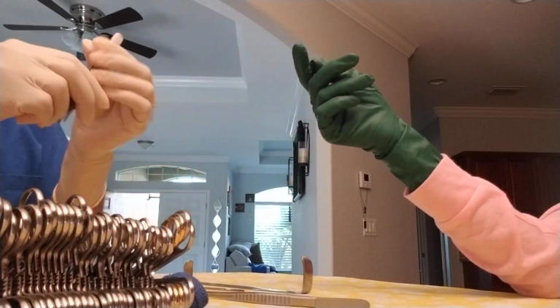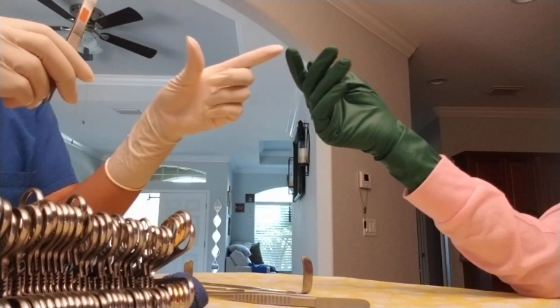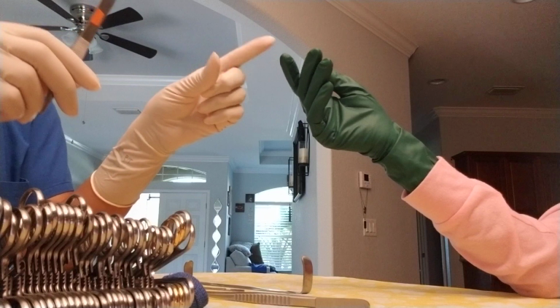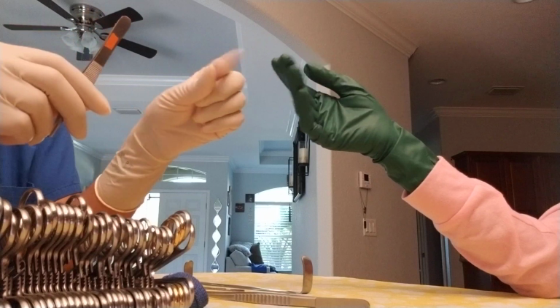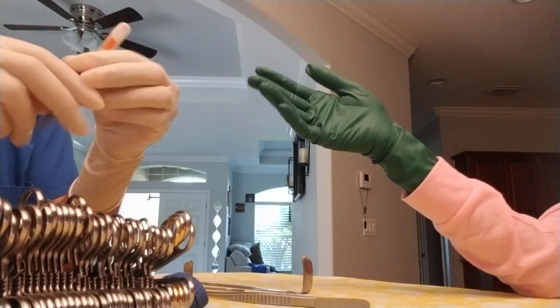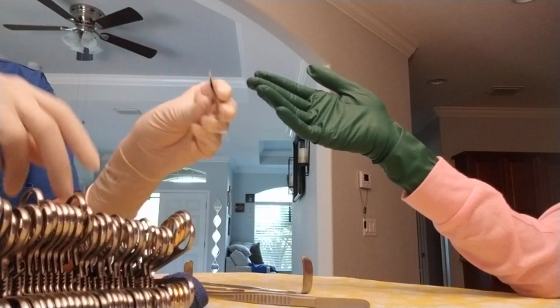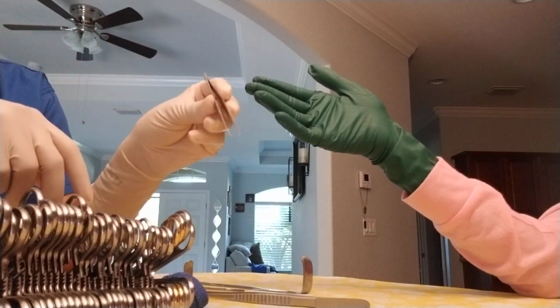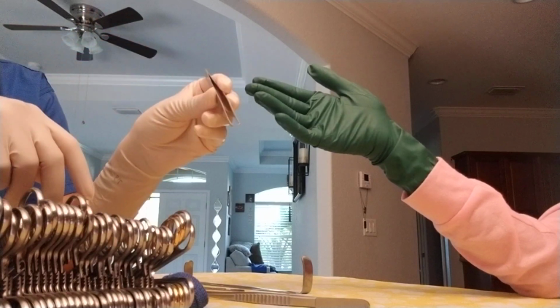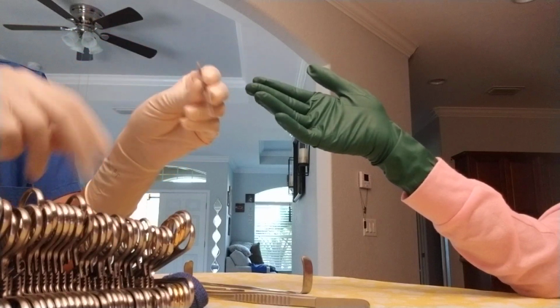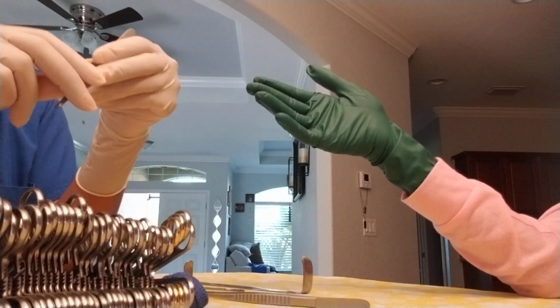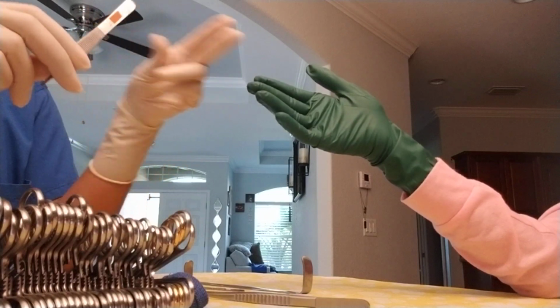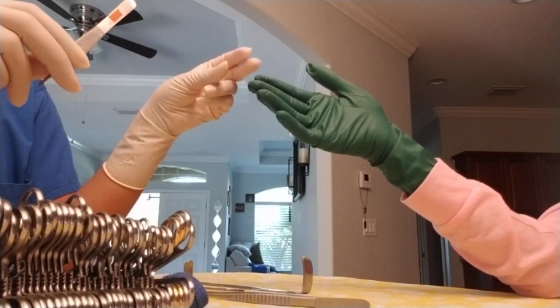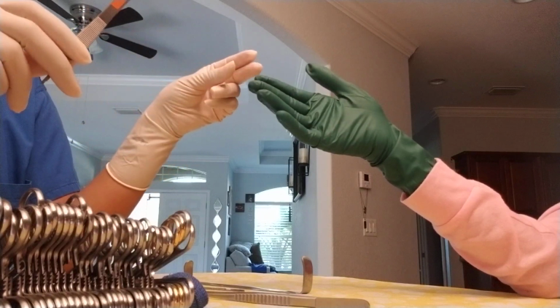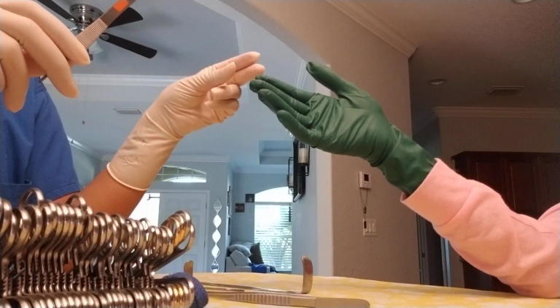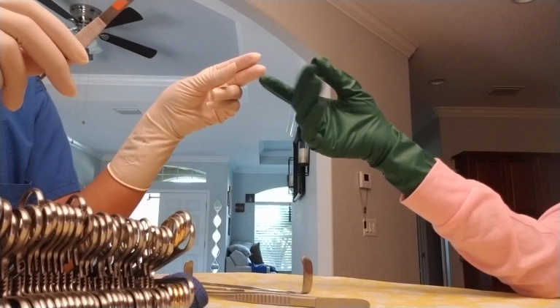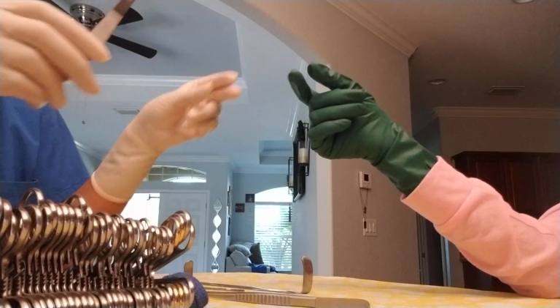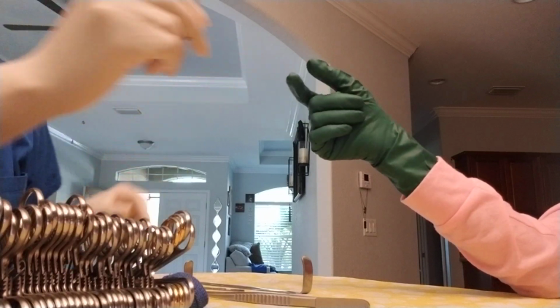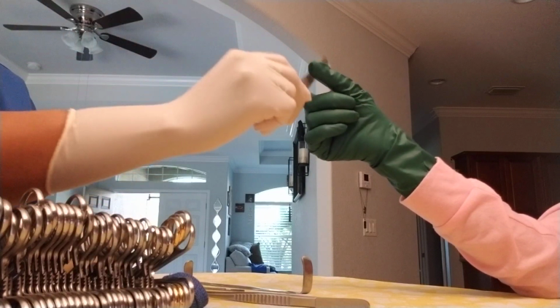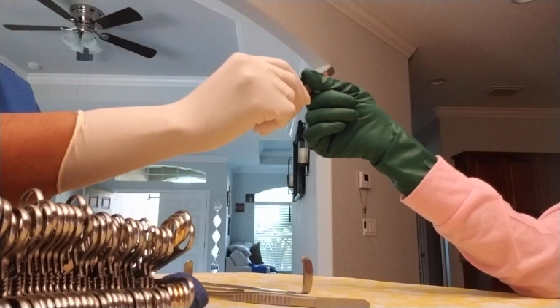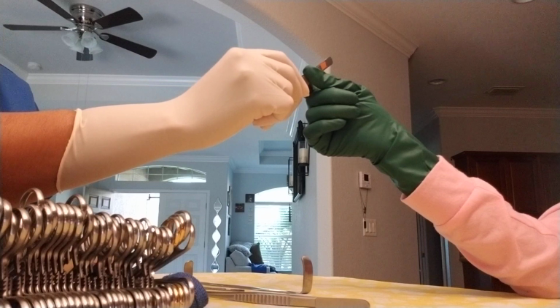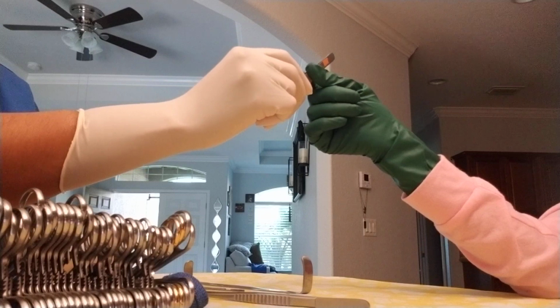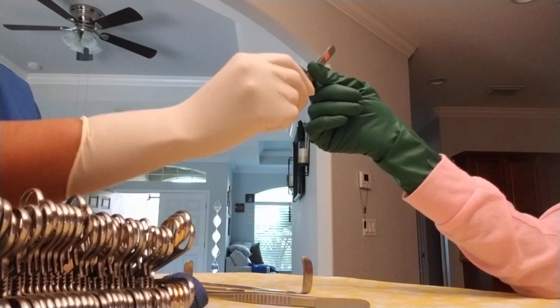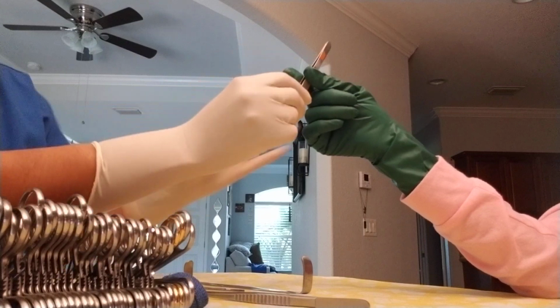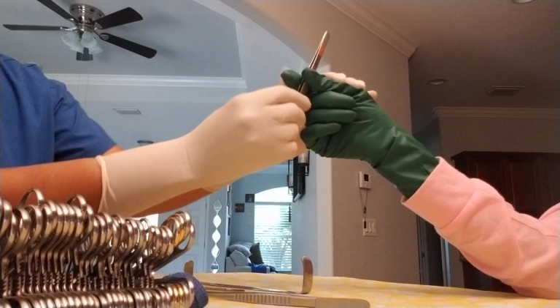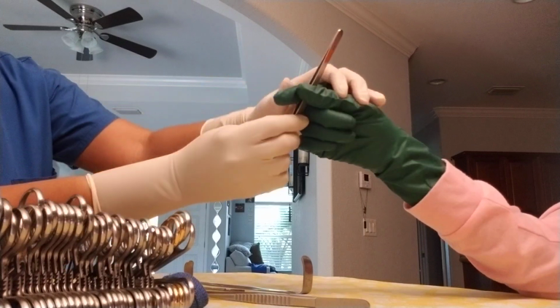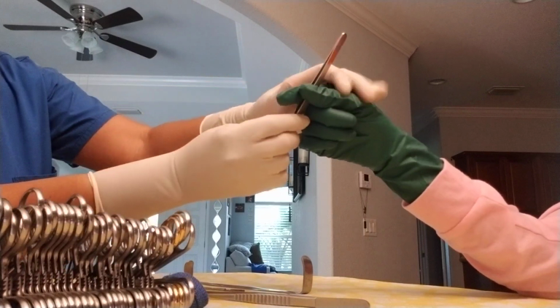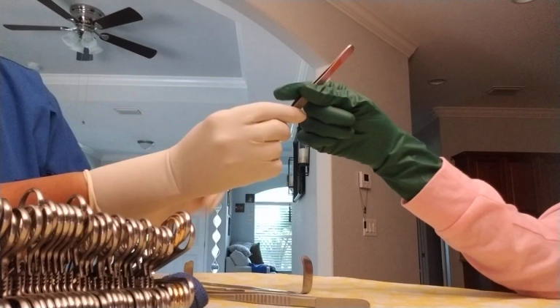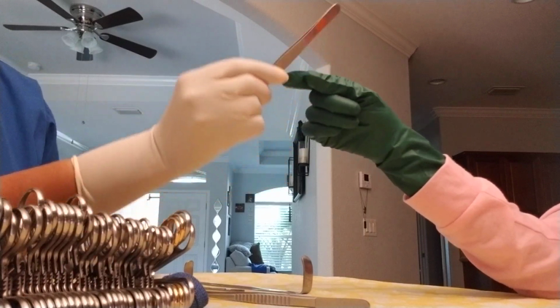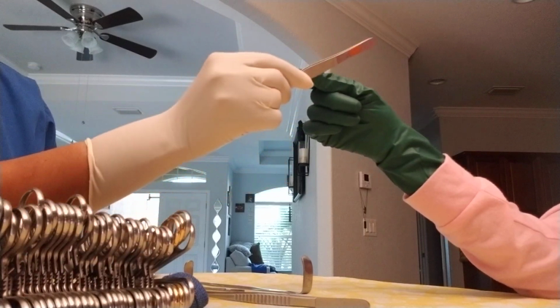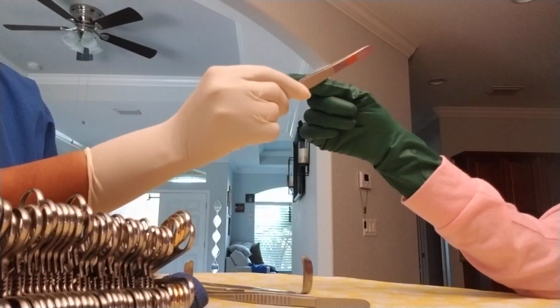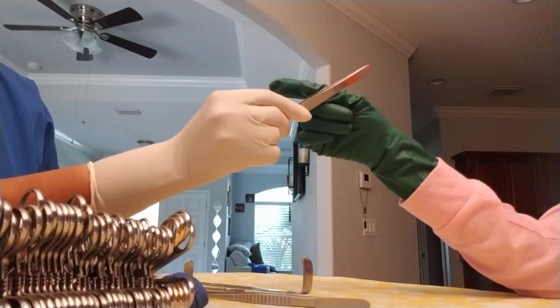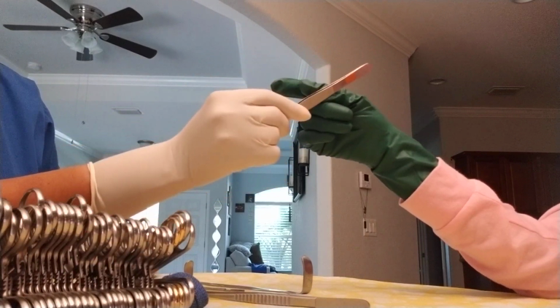The surgeon has pinchers on it, so their hand is going to be like this, ready for it when I put it in their hand. Hand it to them just like that.